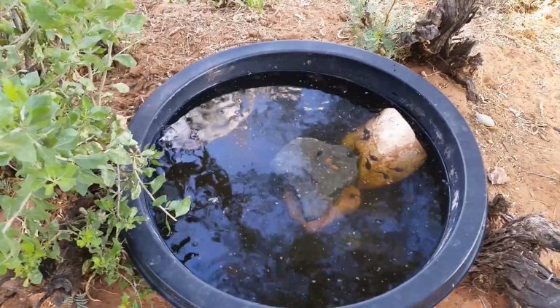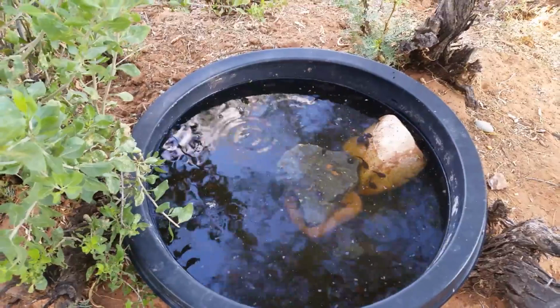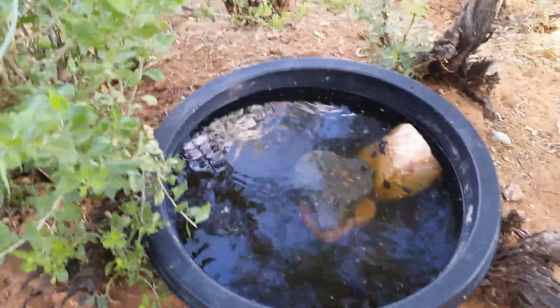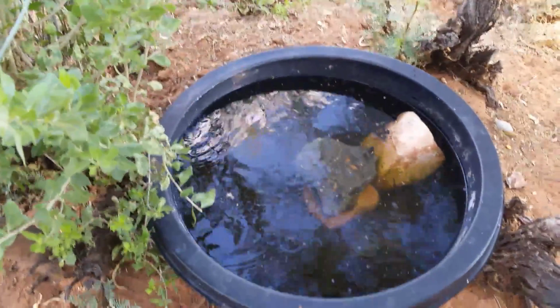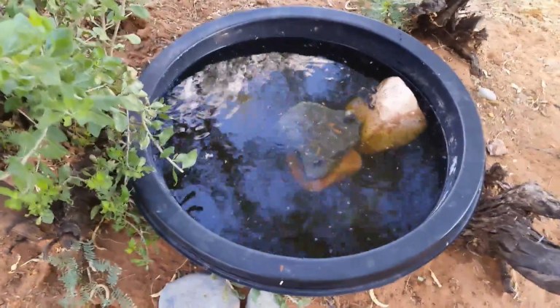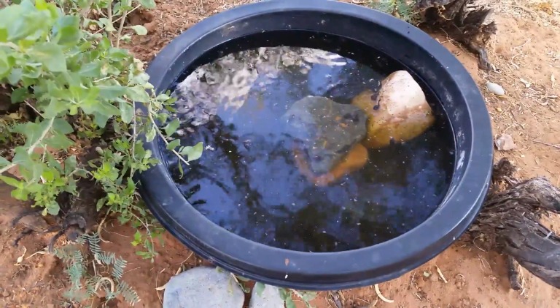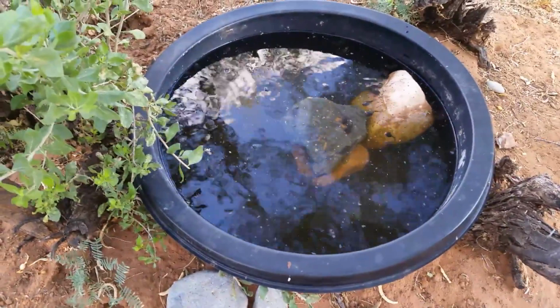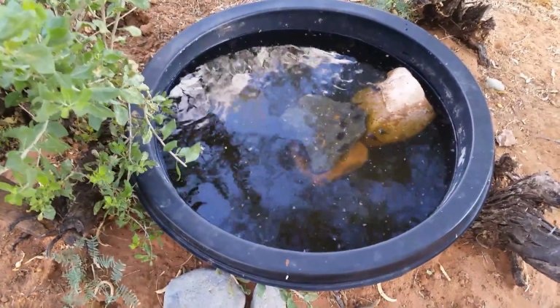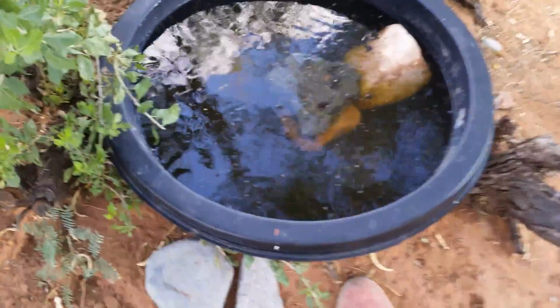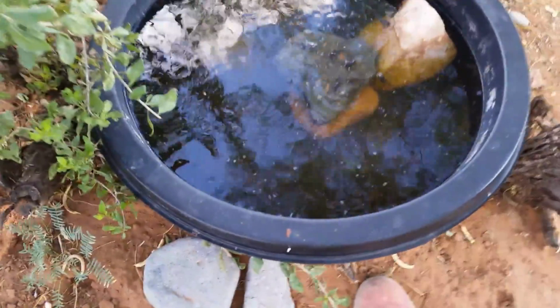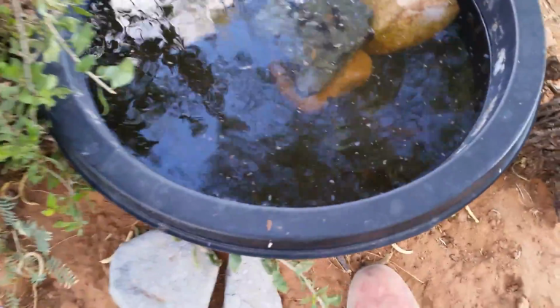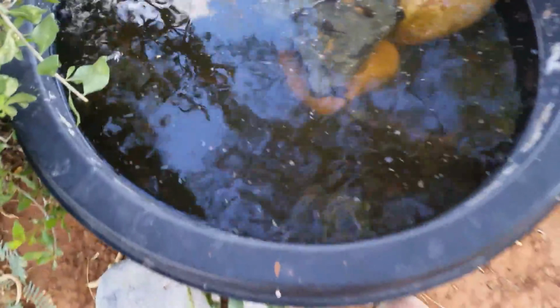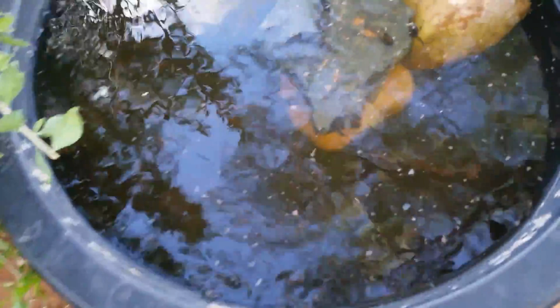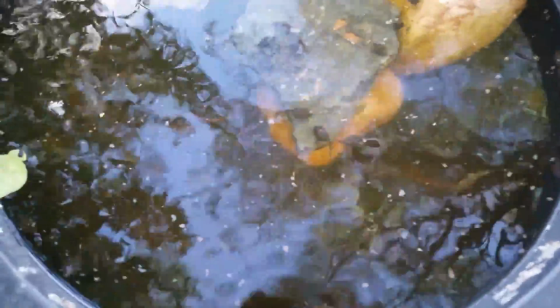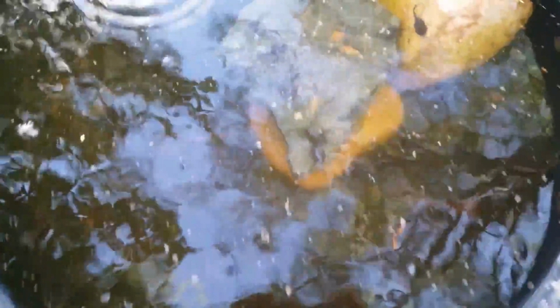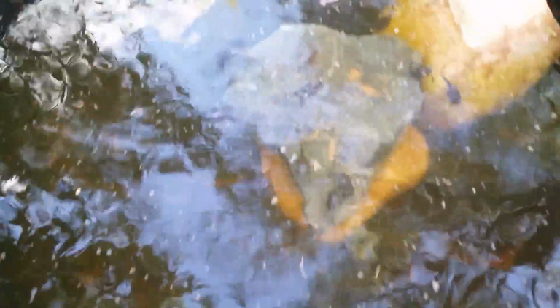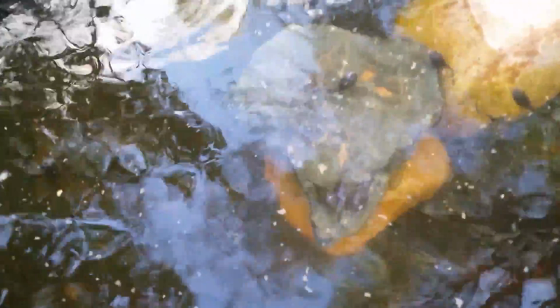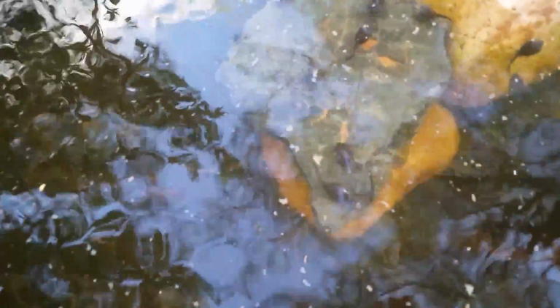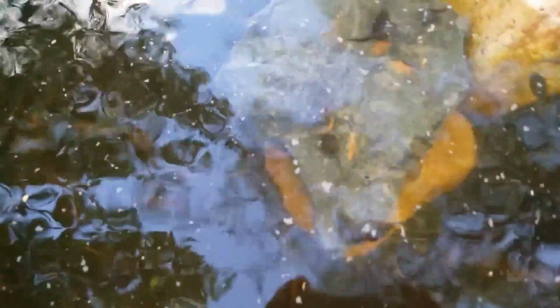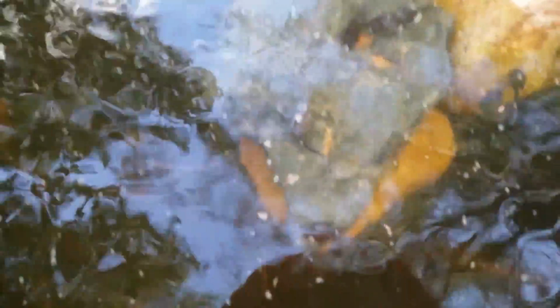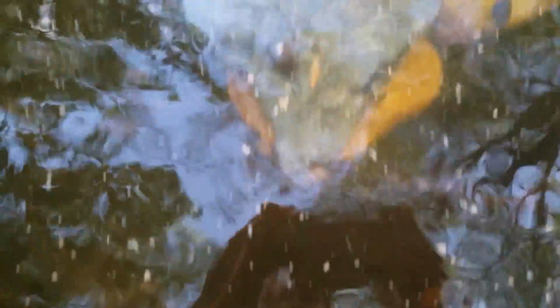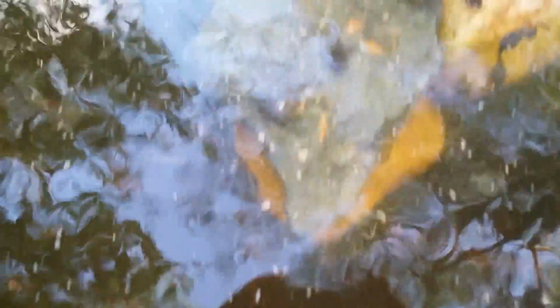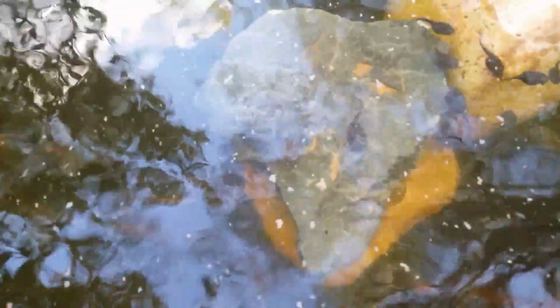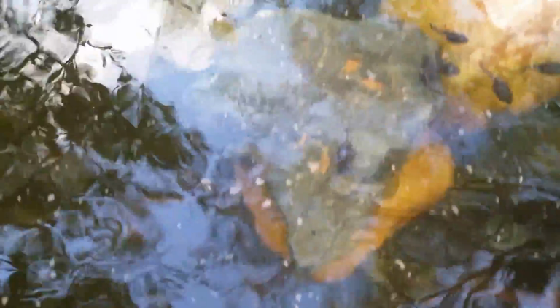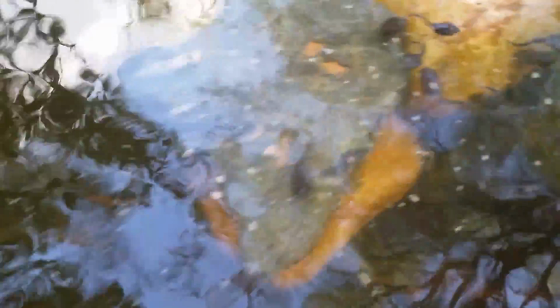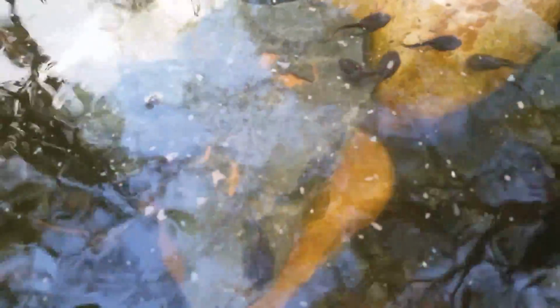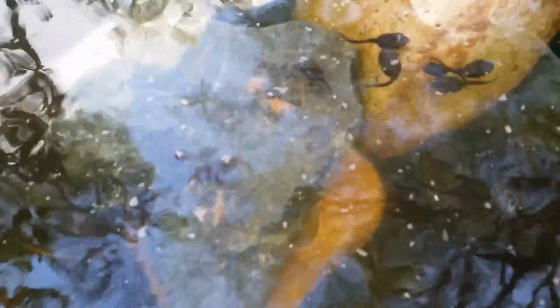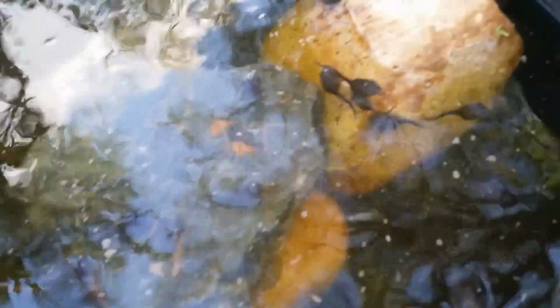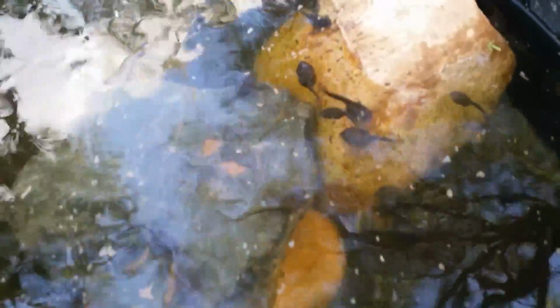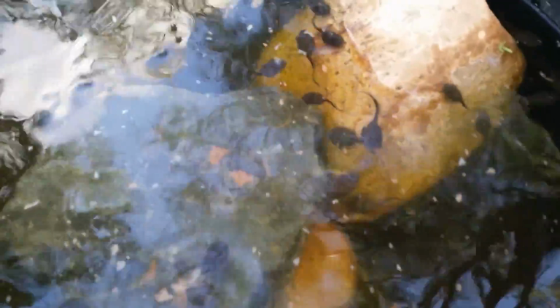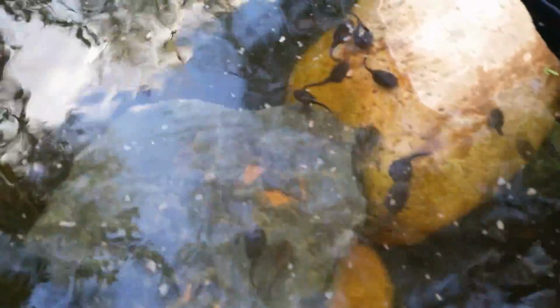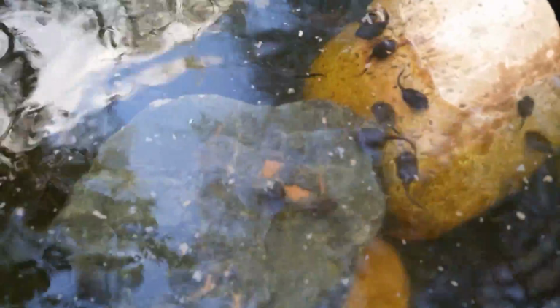Good morning. It's Thursday, July 5th, and it's been a while since I've videoed to let you see the progress on the growth of the tadpoles. I think it's been, what, two, three weeks? Anyway, here they are.